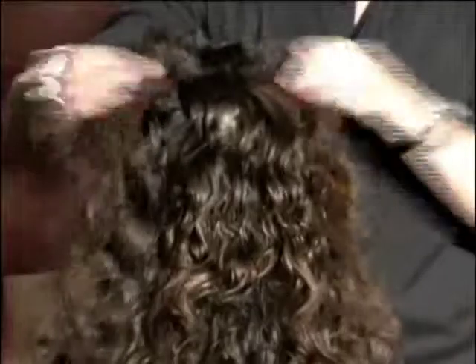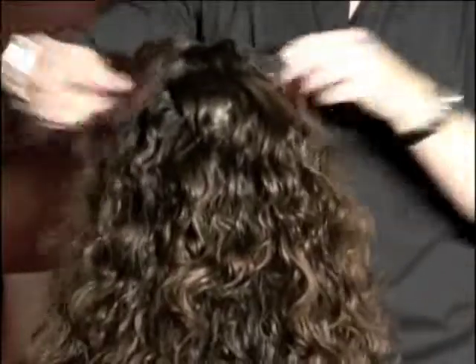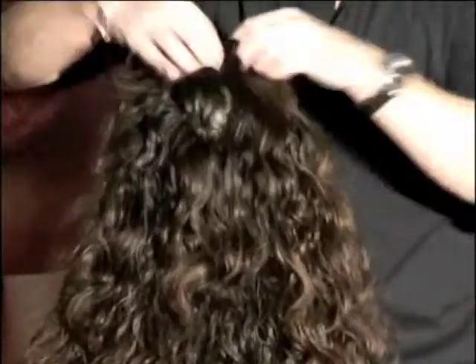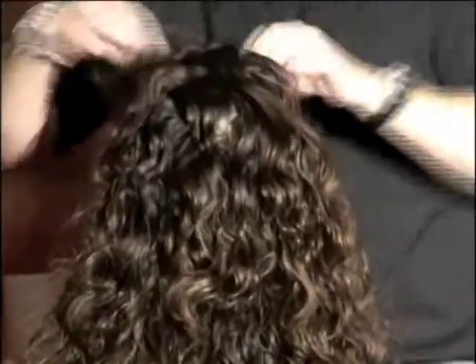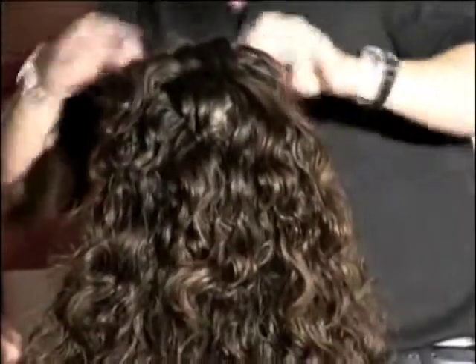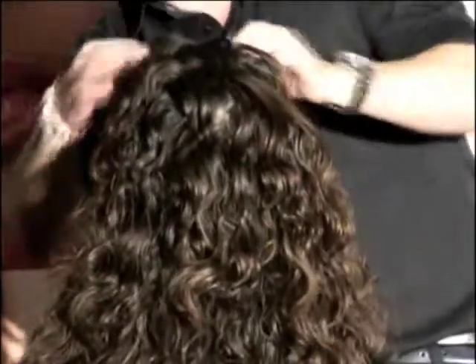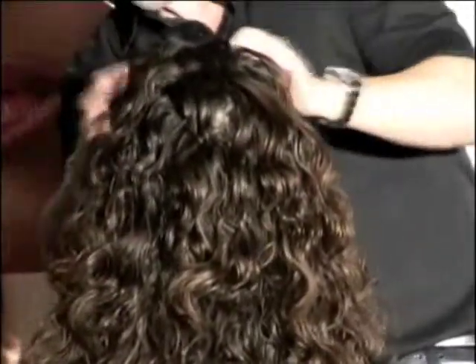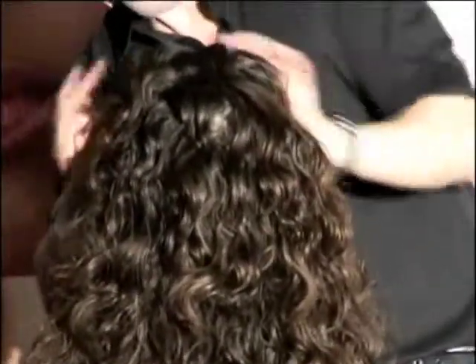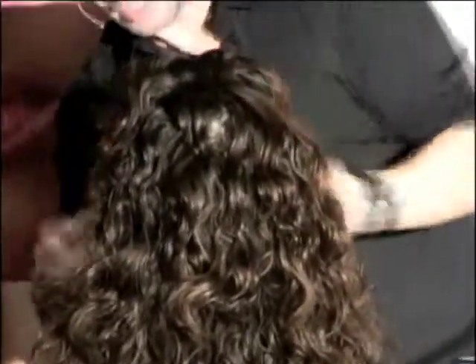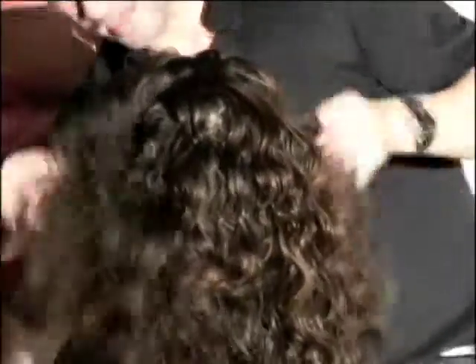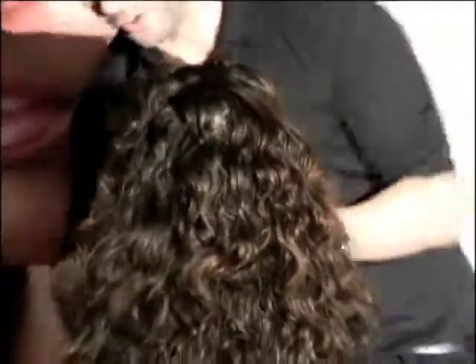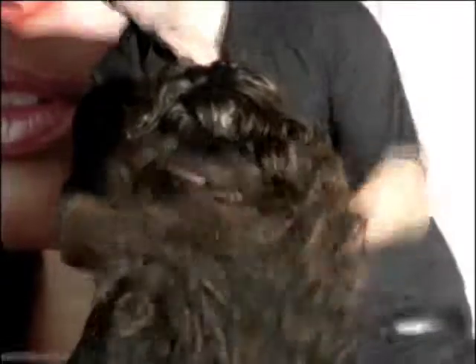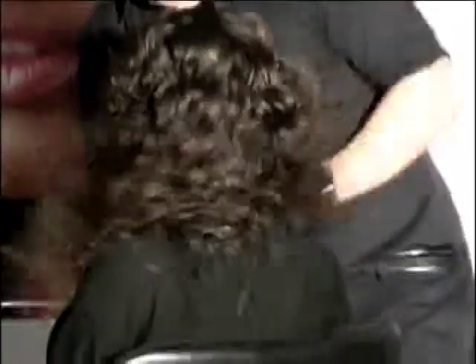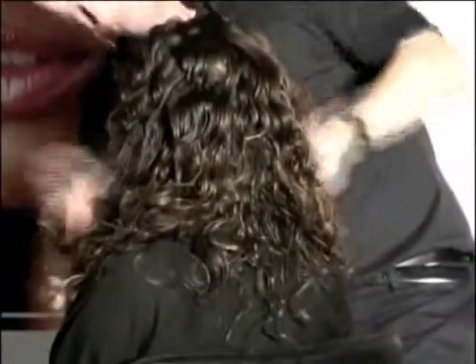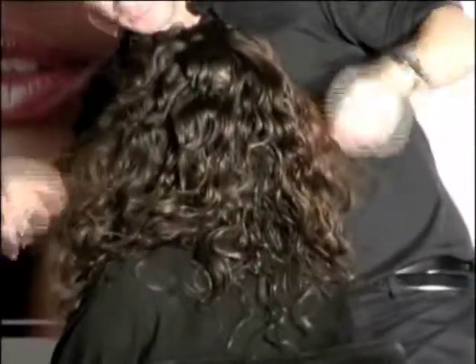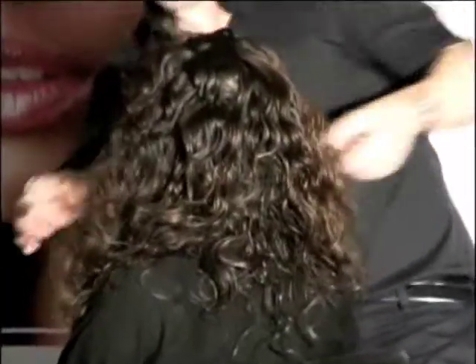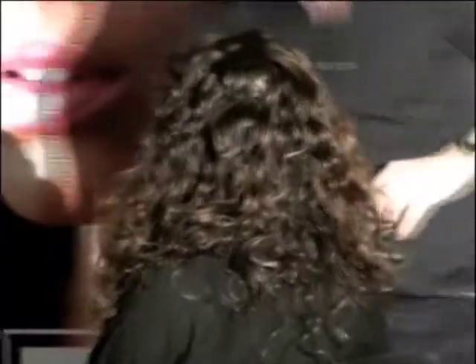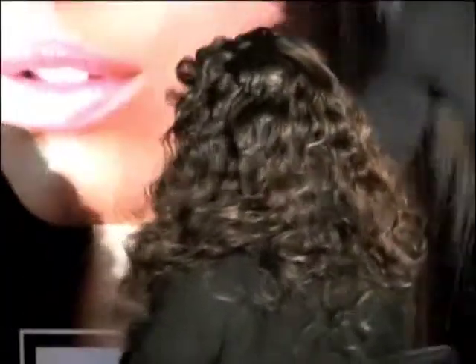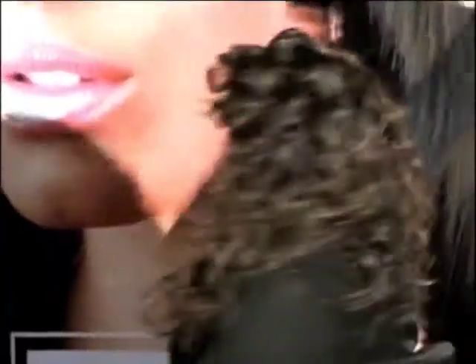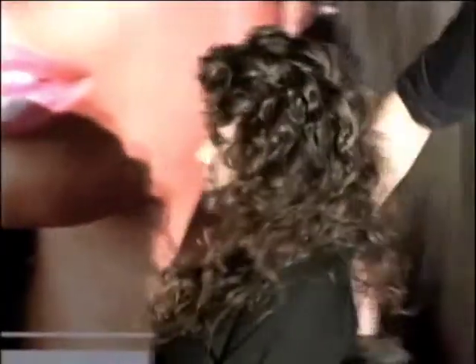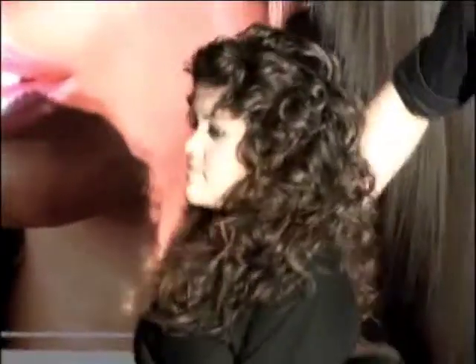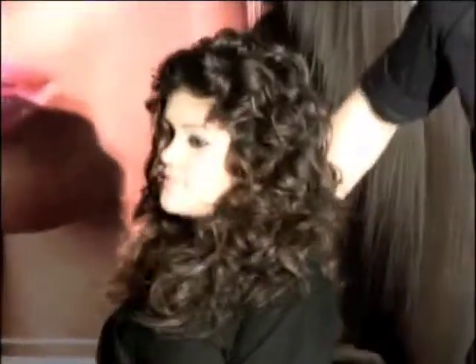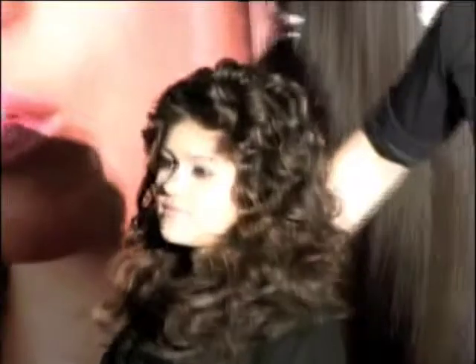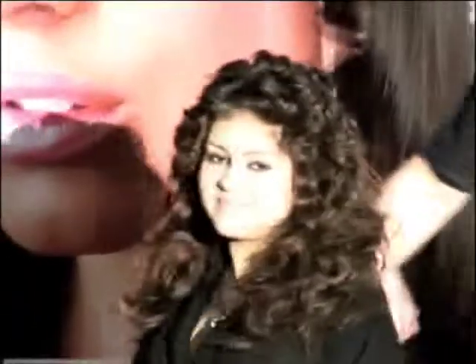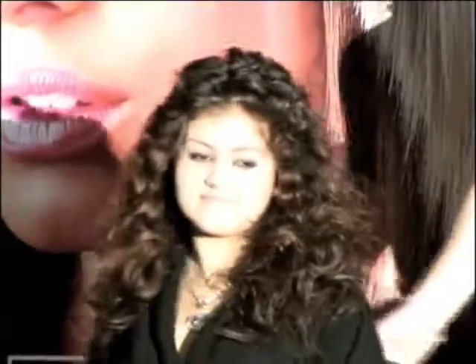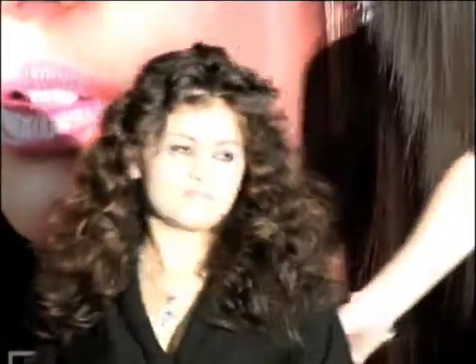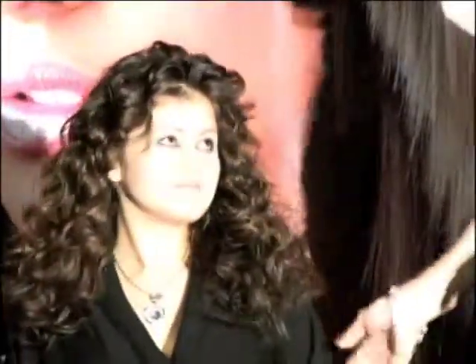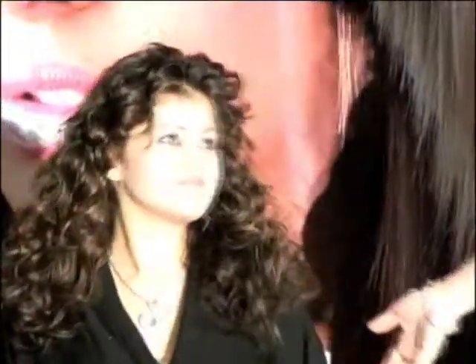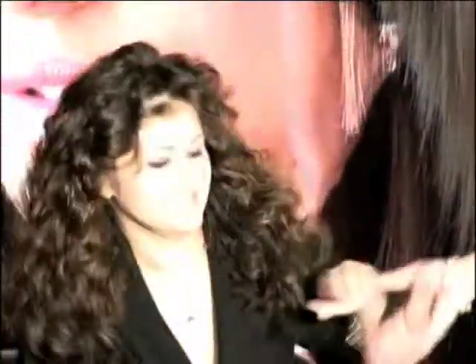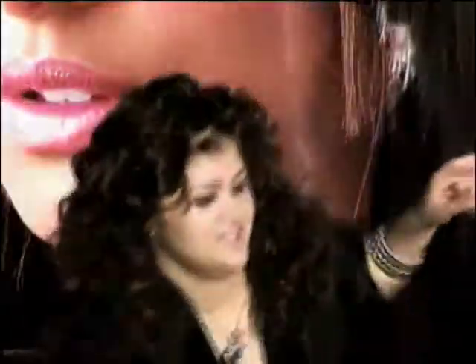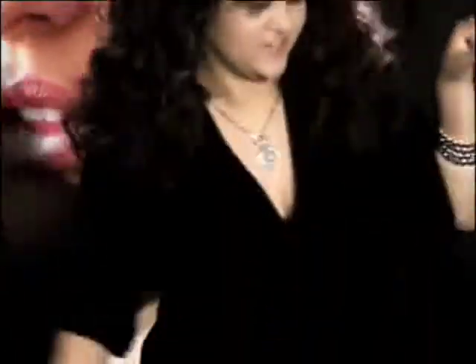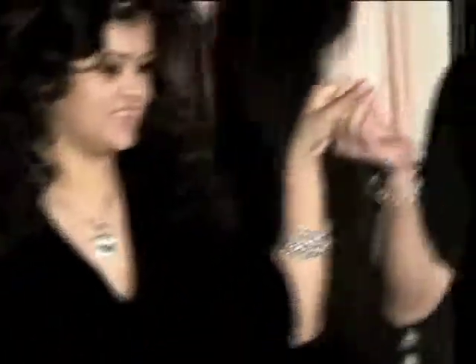That's beautiful. It's soft, it's shiny, it's got great volume. And she looks really, really pretty. Wonderful. Thank you for coming.